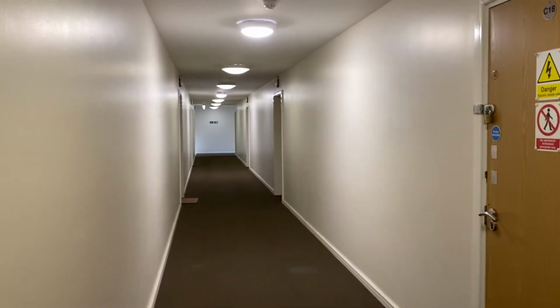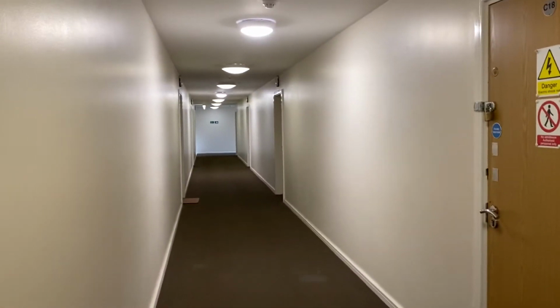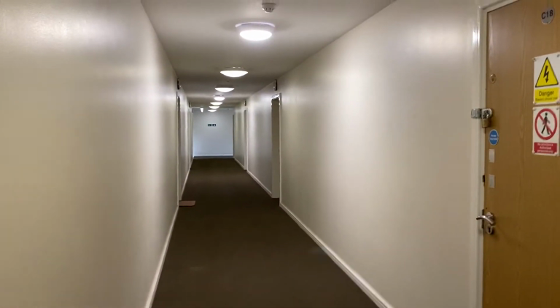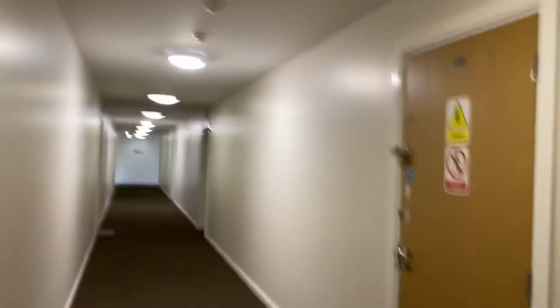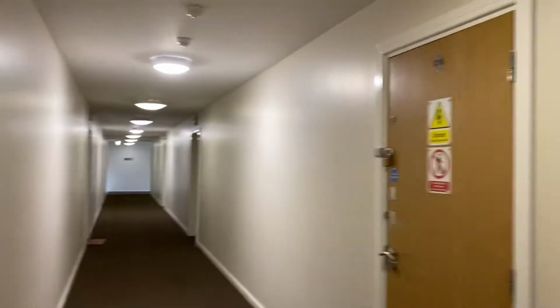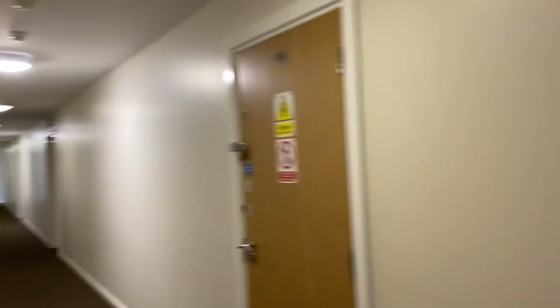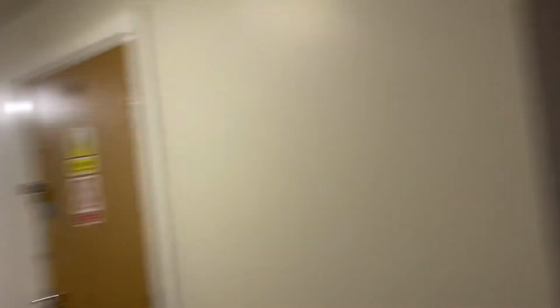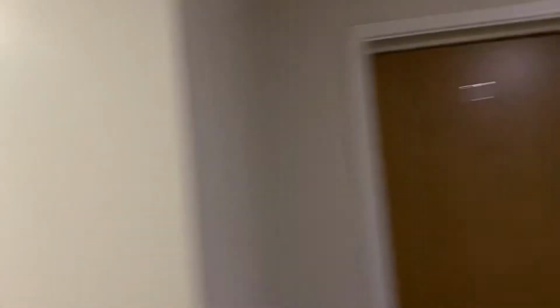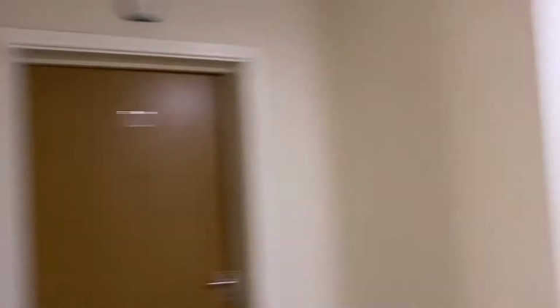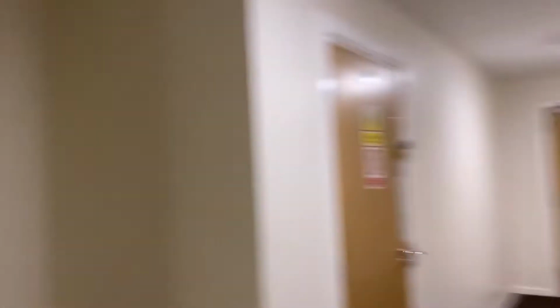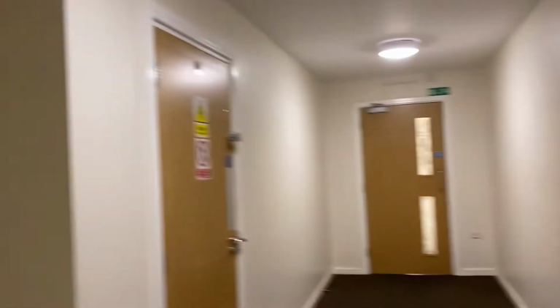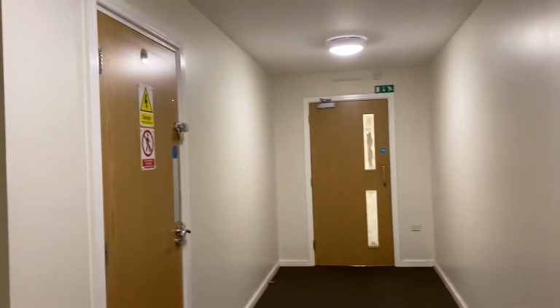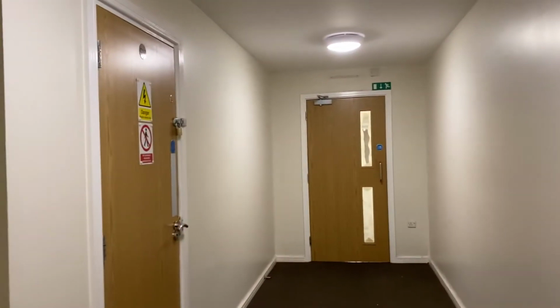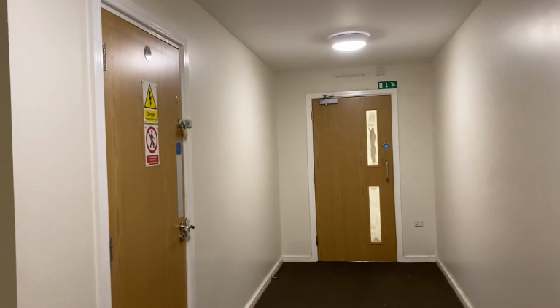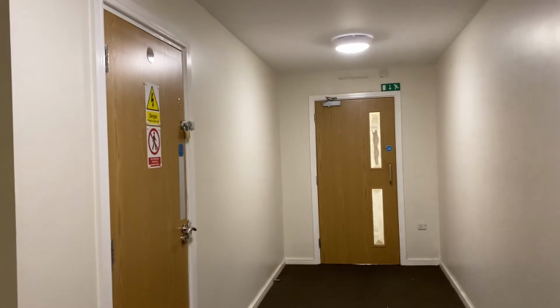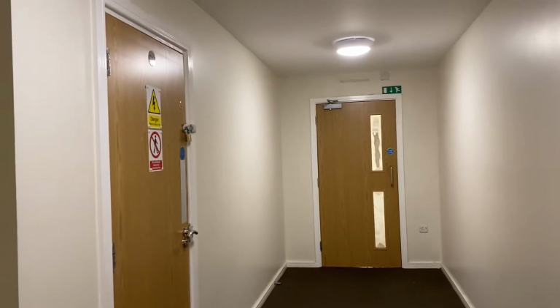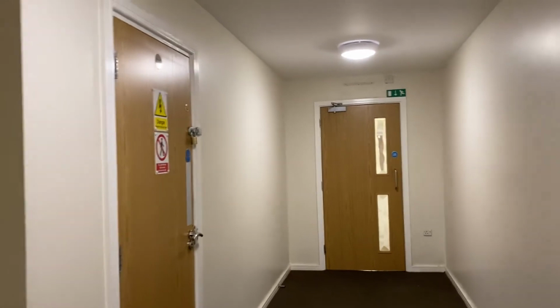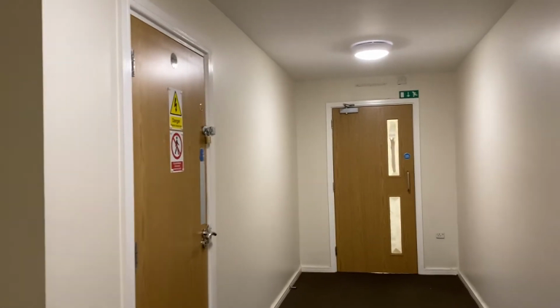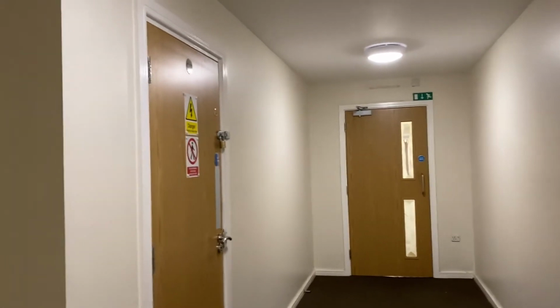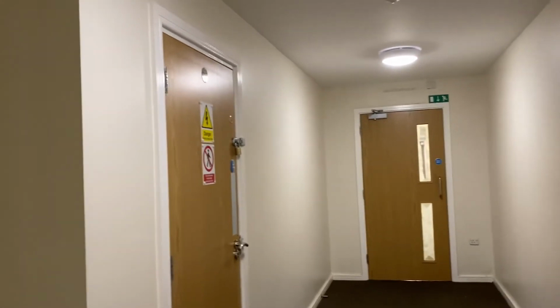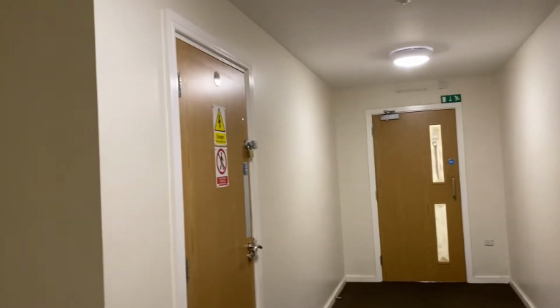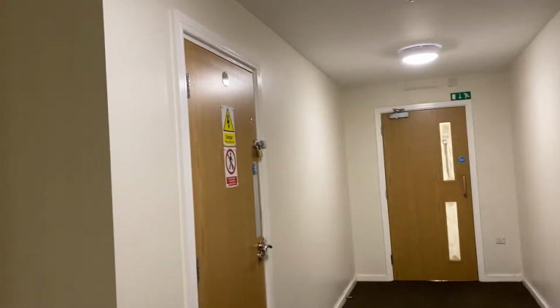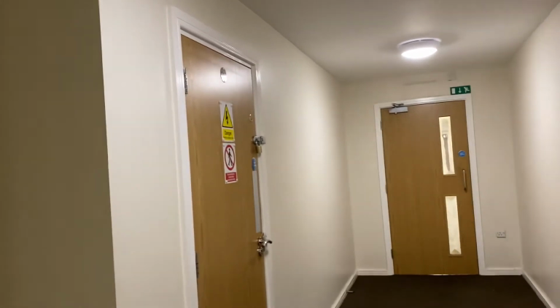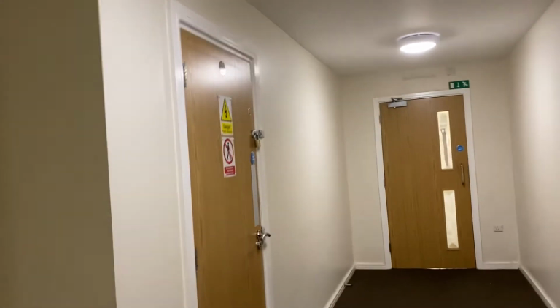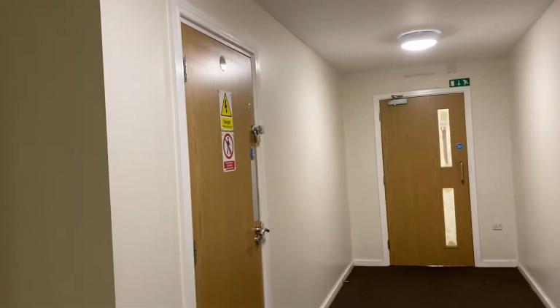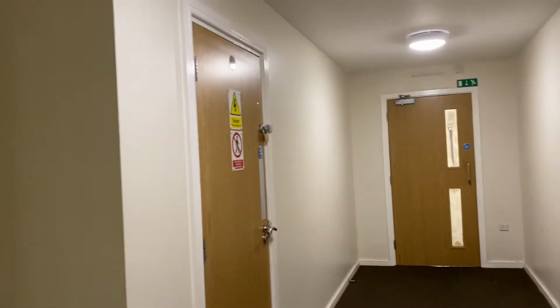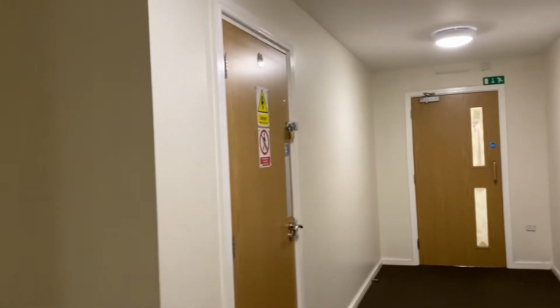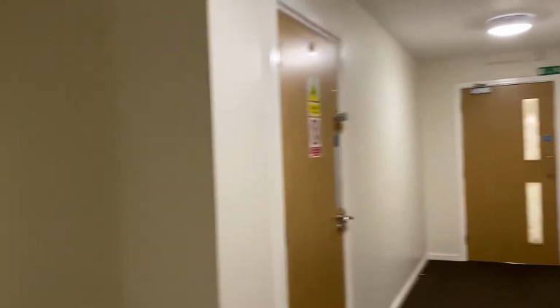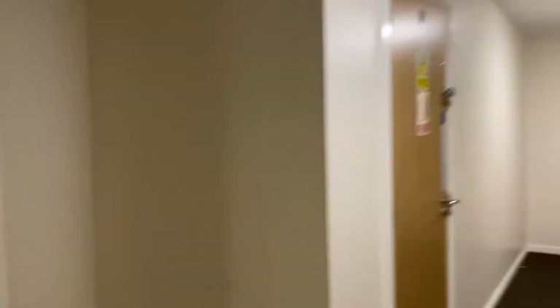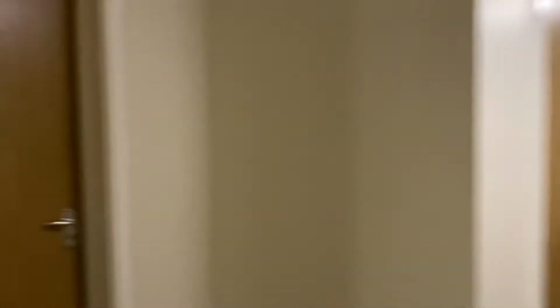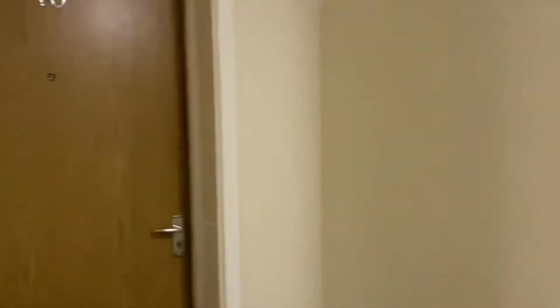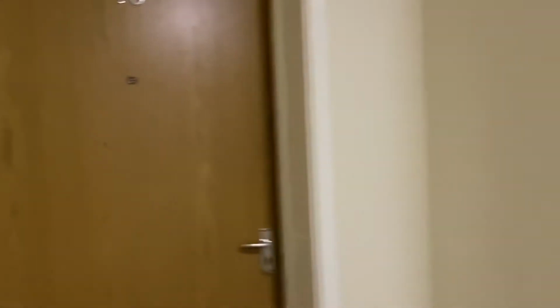Here we are today at Manchester Court. I've seen a picture from the outside of the property — there's parking, it's a ground floor one bedroom apartment. Let's go inside and have a look.